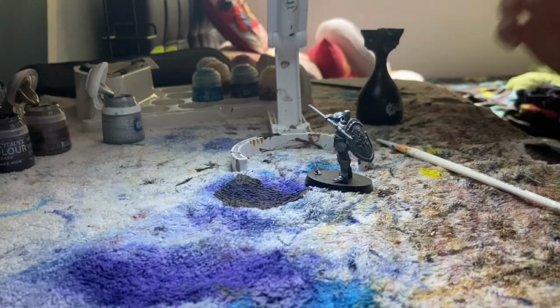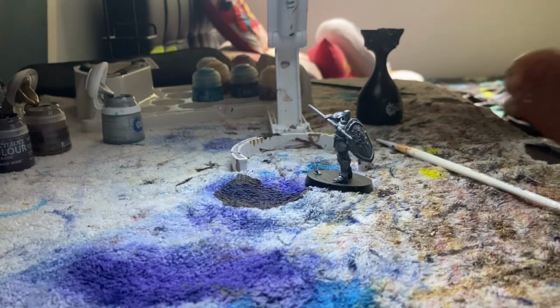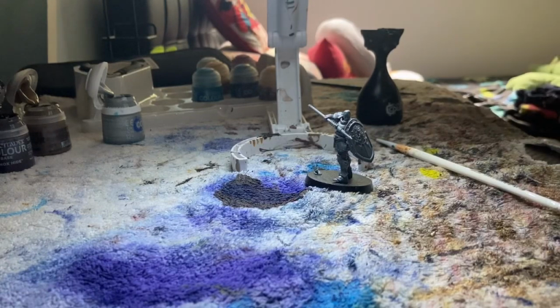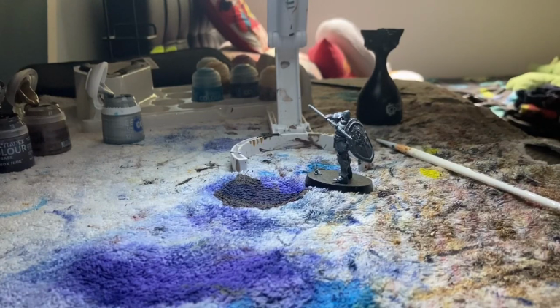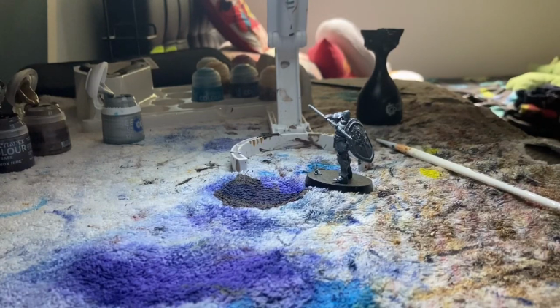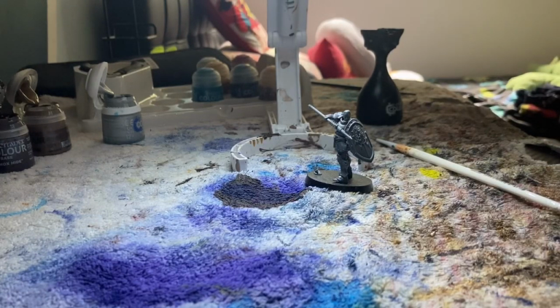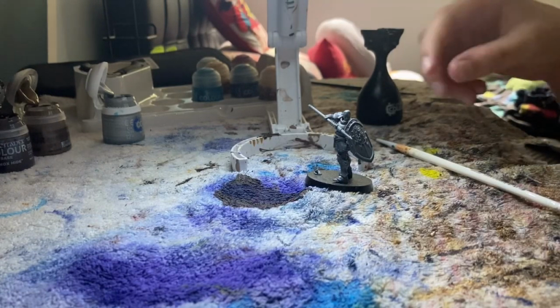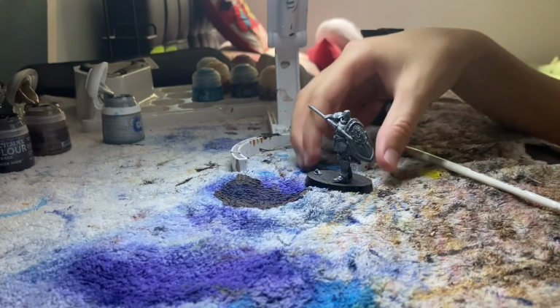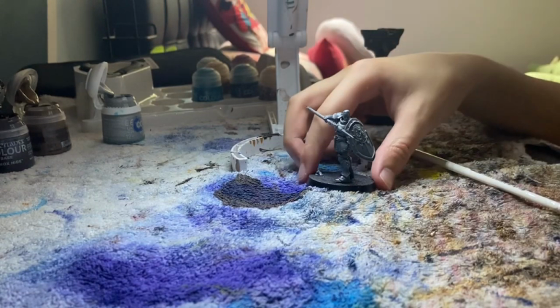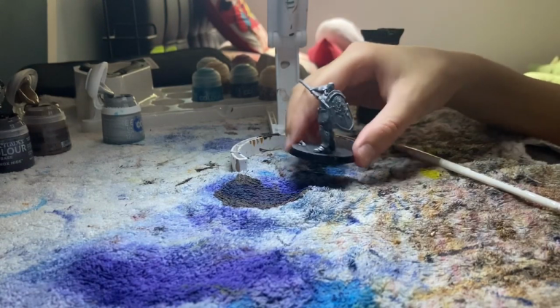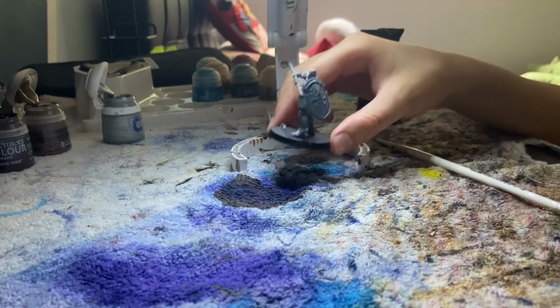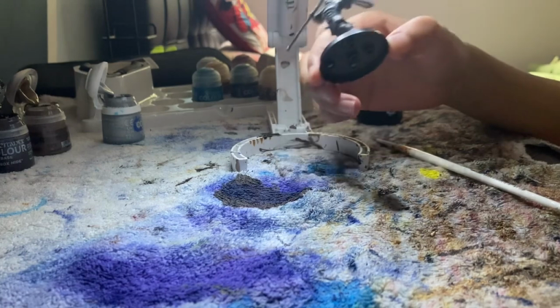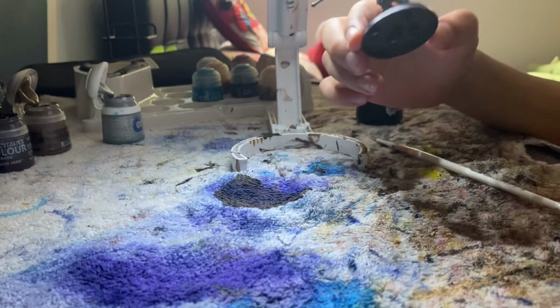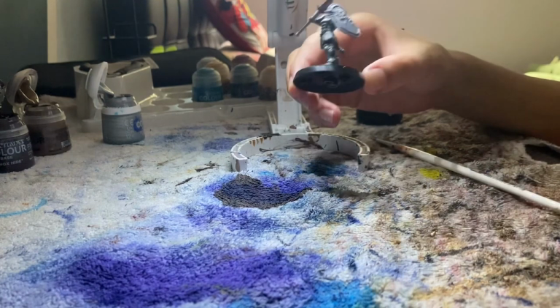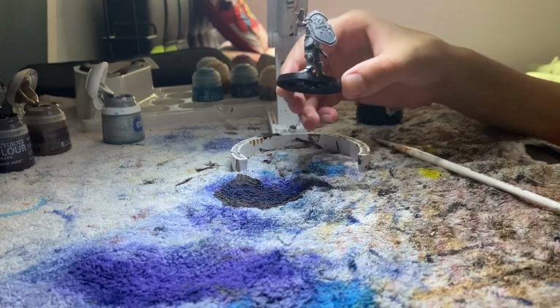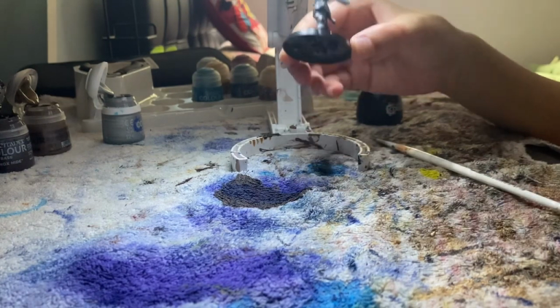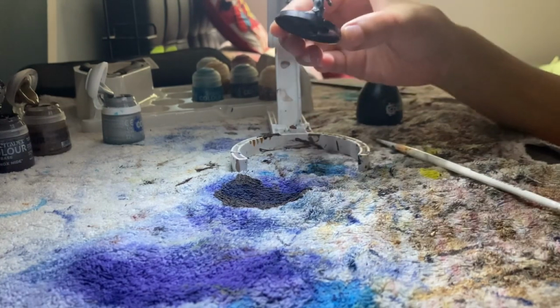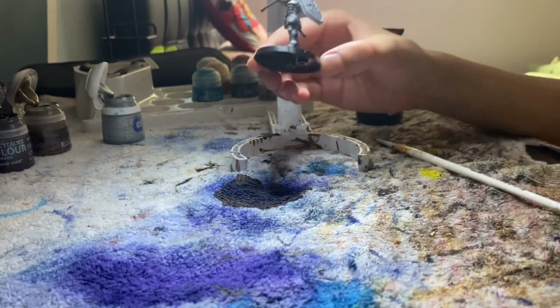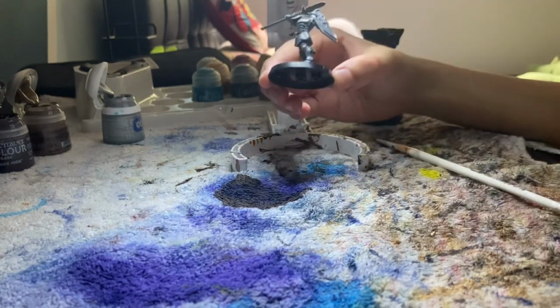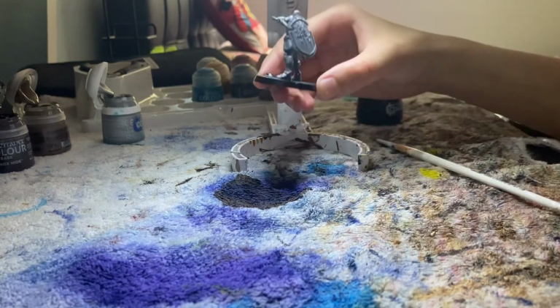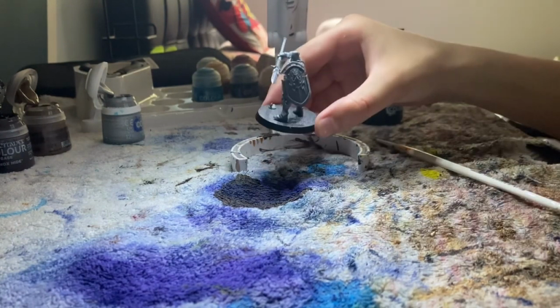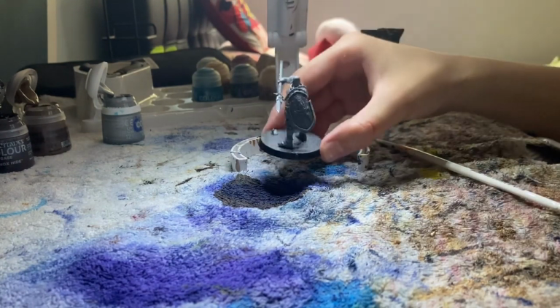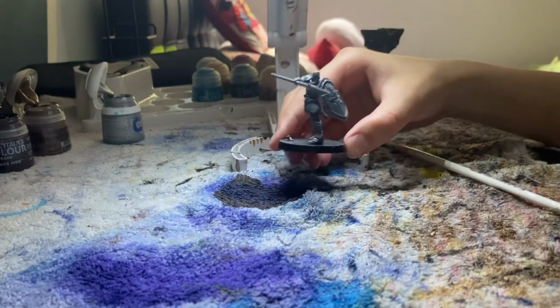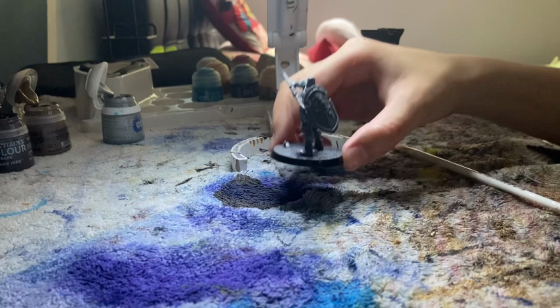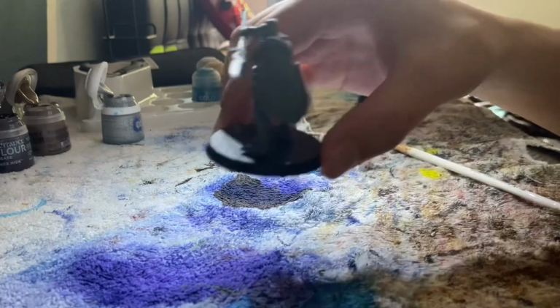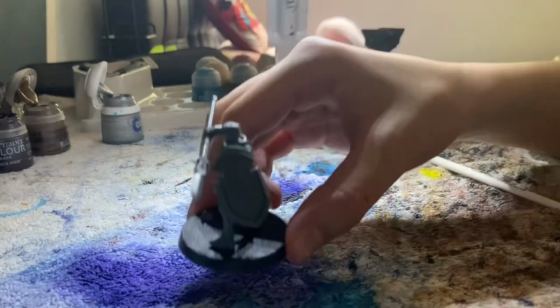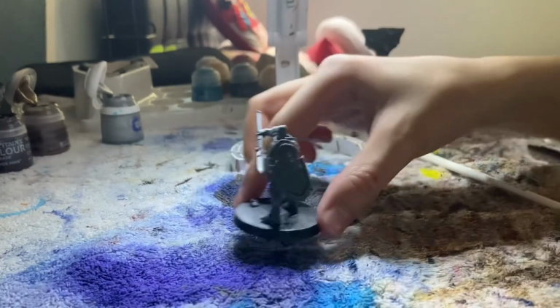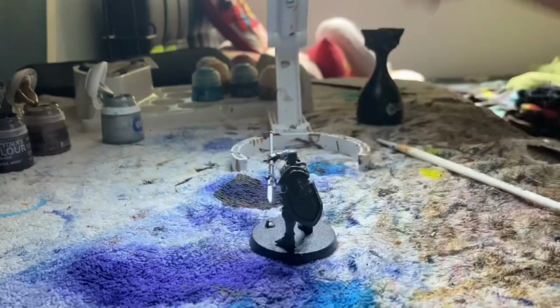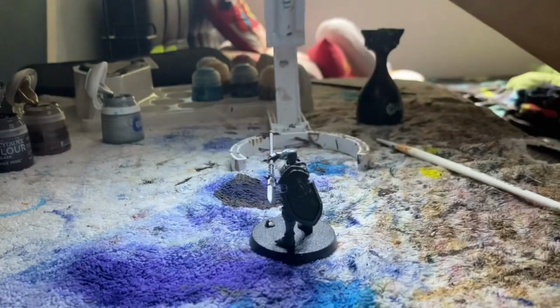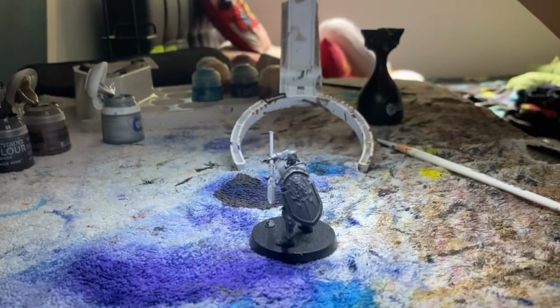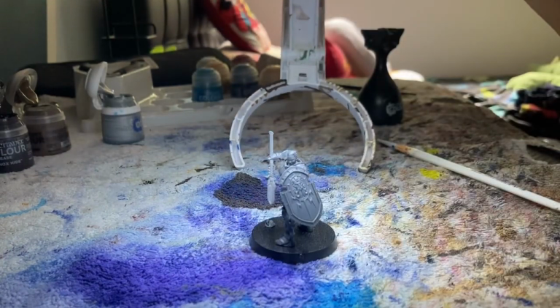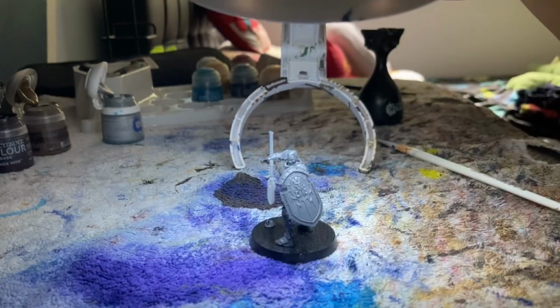Hello everyone, welcome back to another video with Shrimpy. In today's video we're going to be painting one of these Stormcast Eternals — they're called Vindictors.